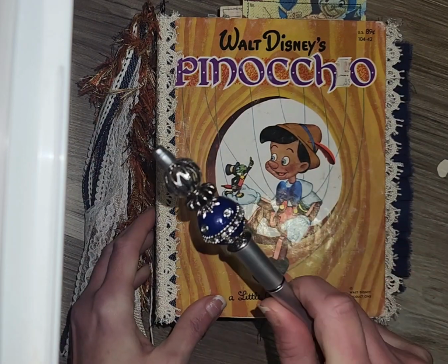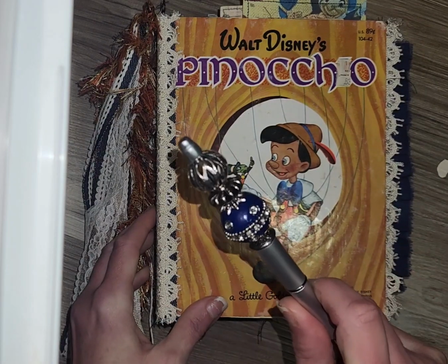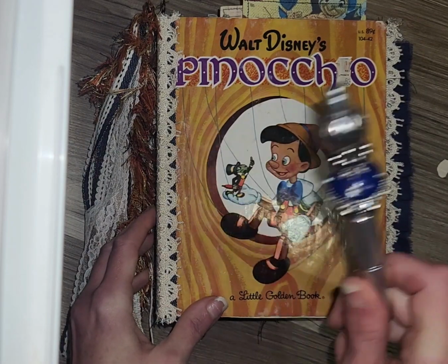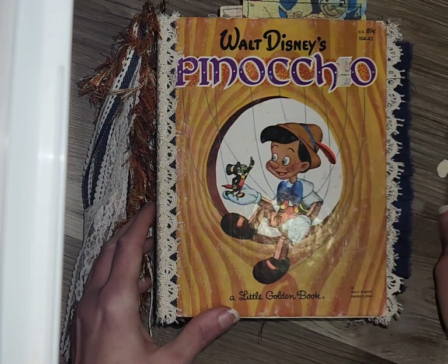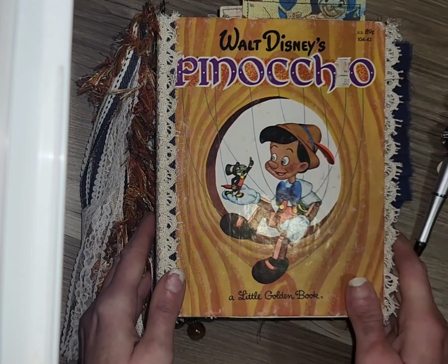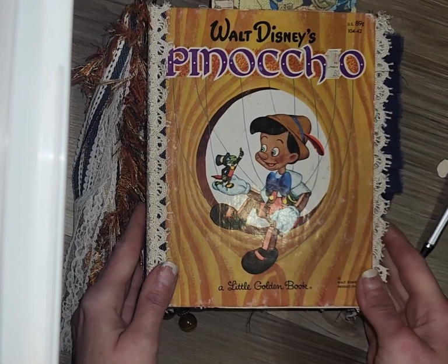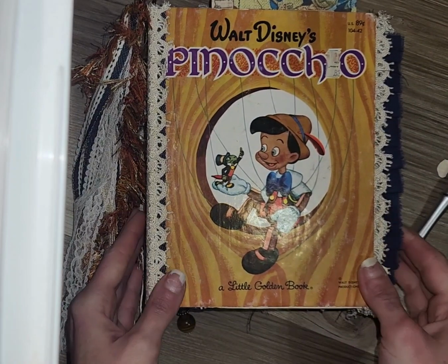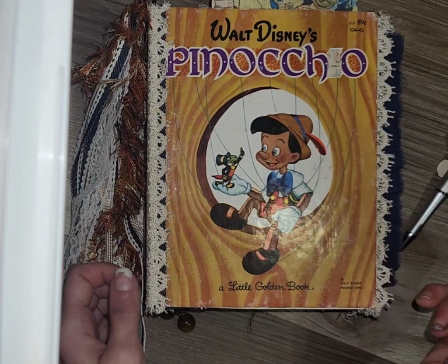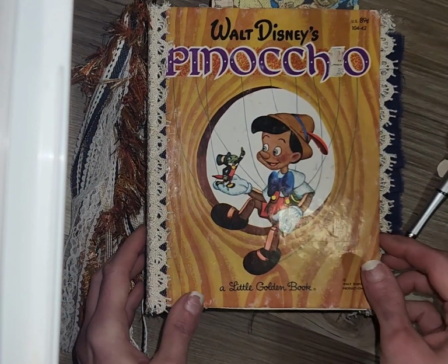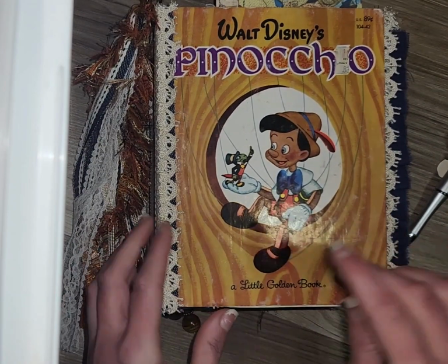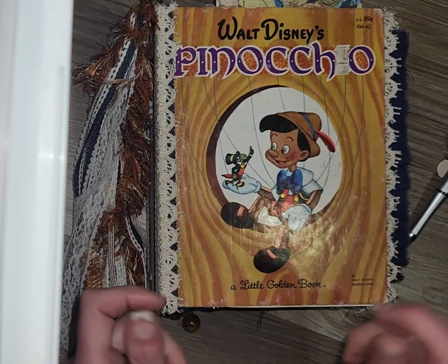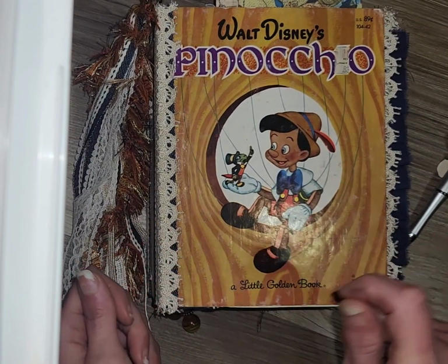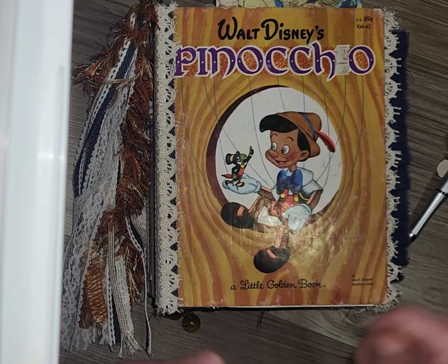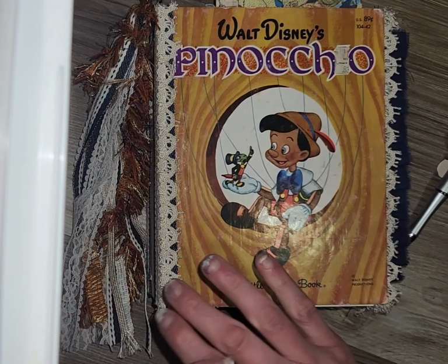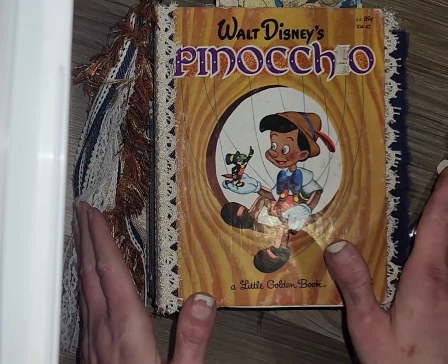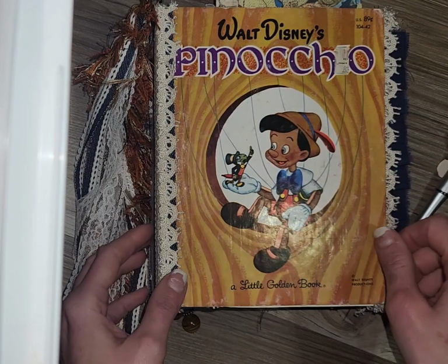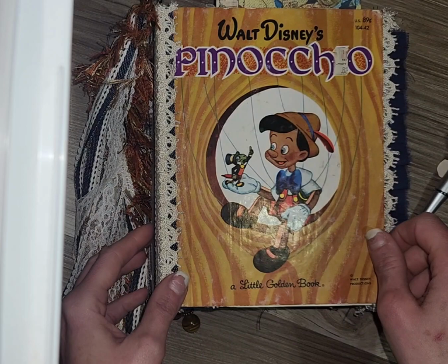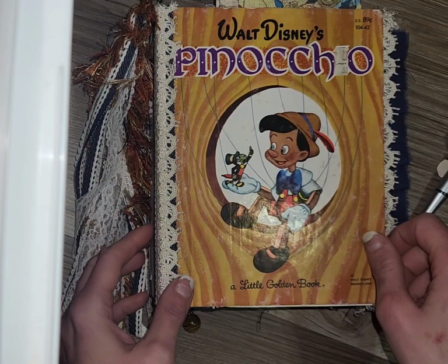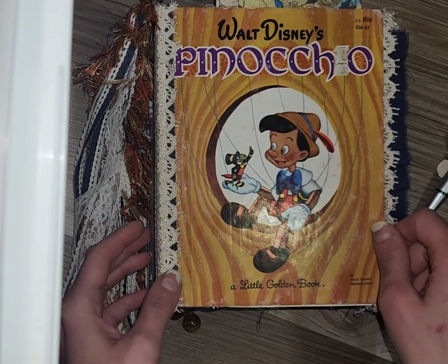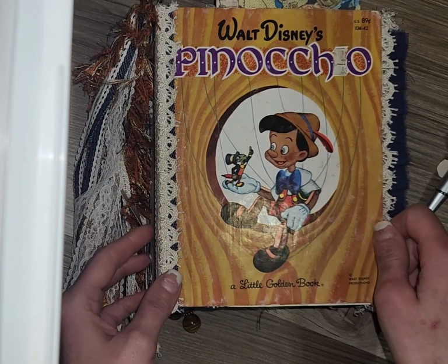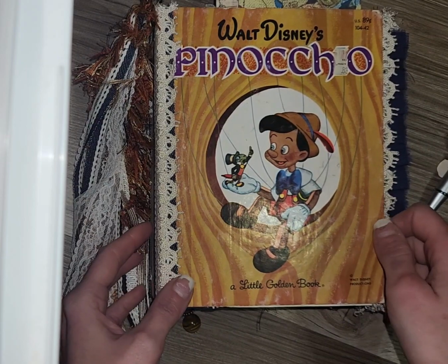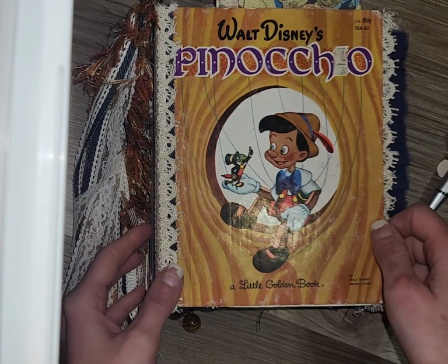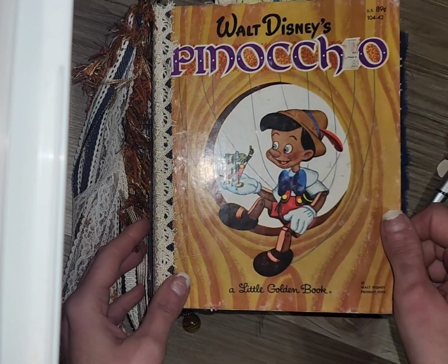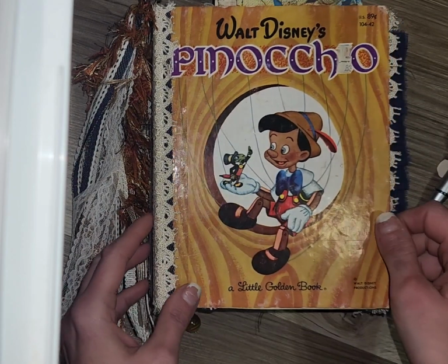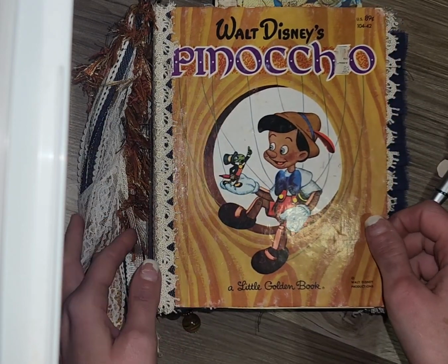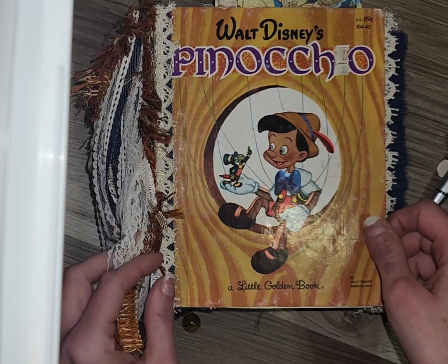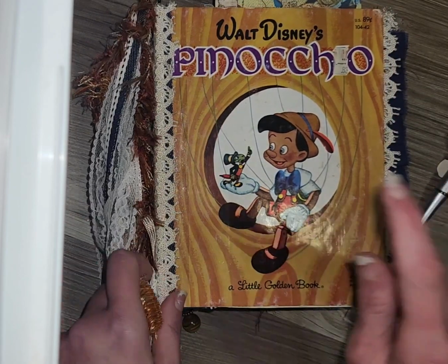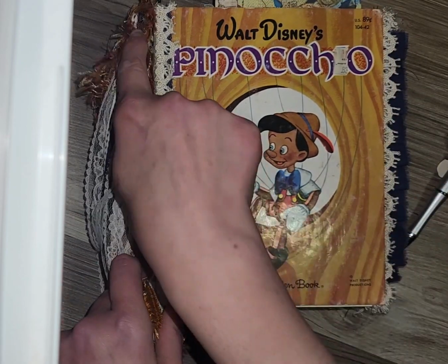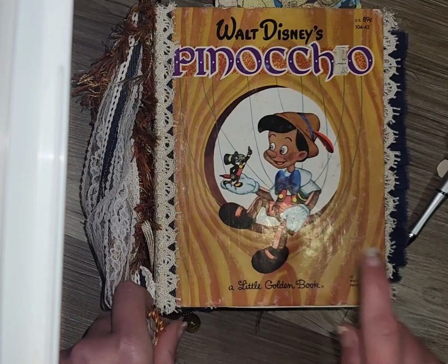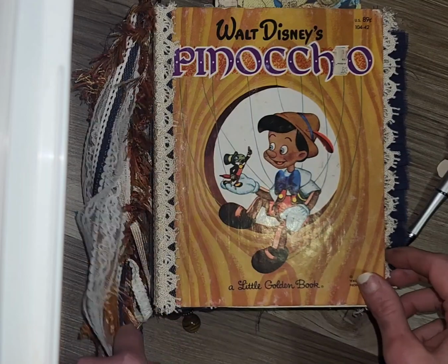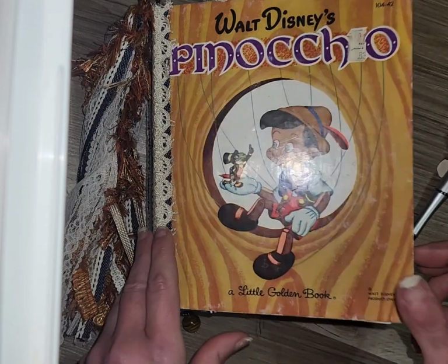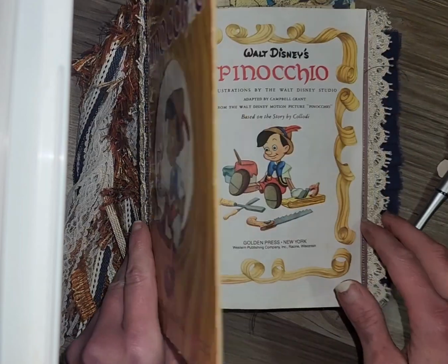It comes with a little beaded pen, lays extremely nicely, doesn't really need a closure — and sometimes the closures I find just kind of mess up the cover. If I do them, they're detachable, just like my little tassel on the side.